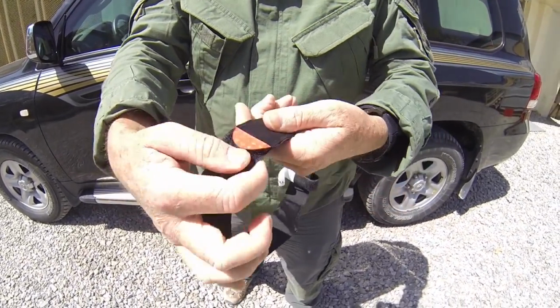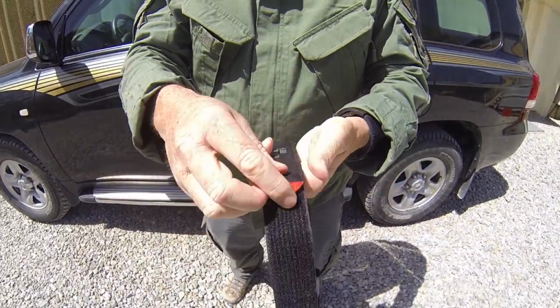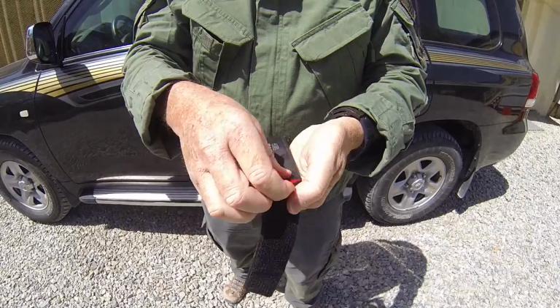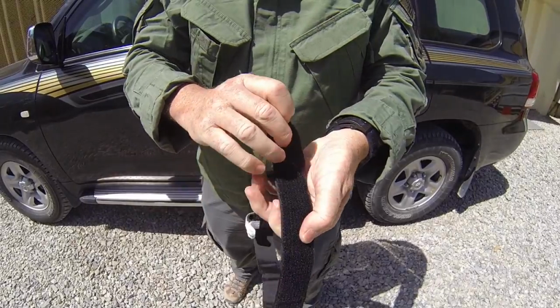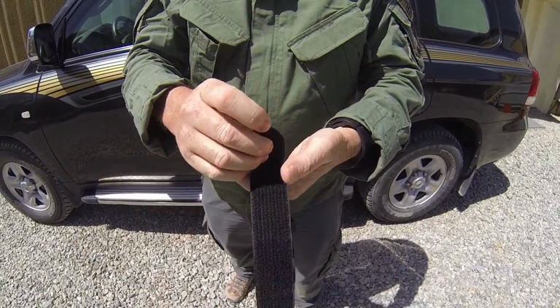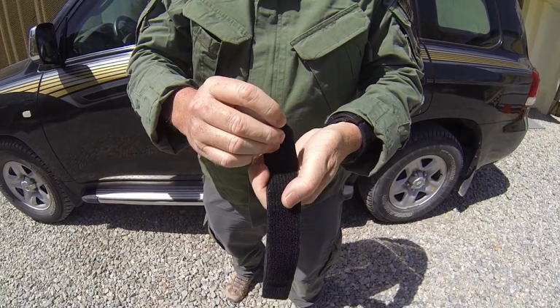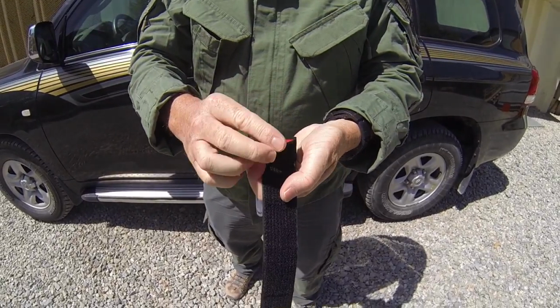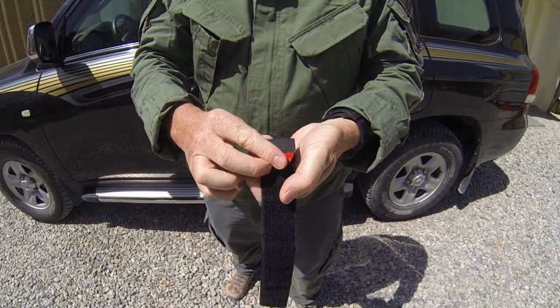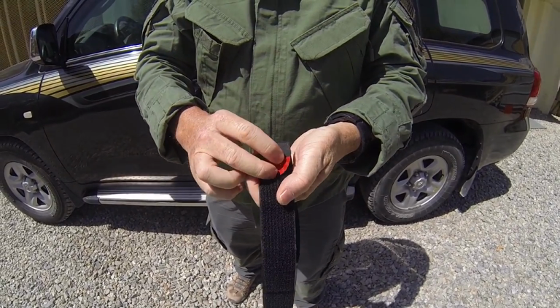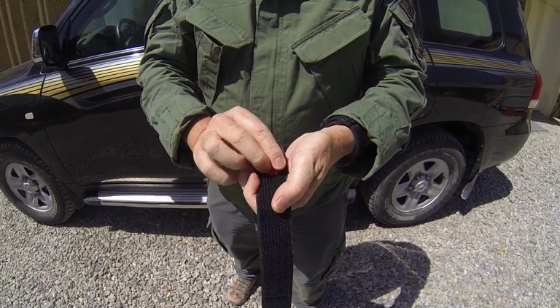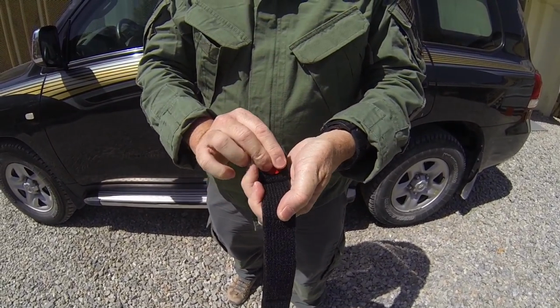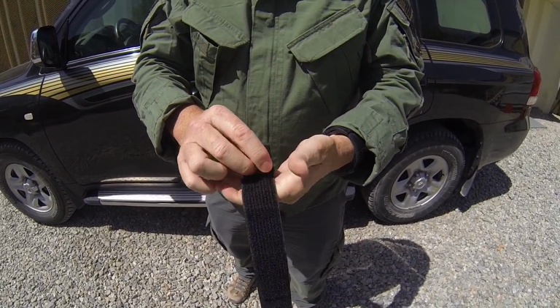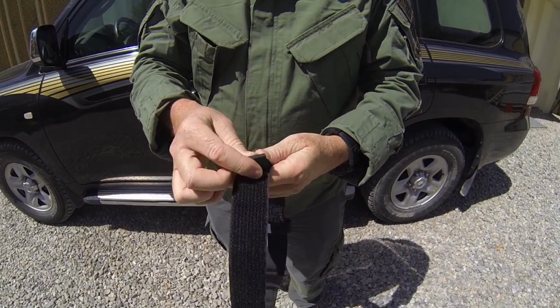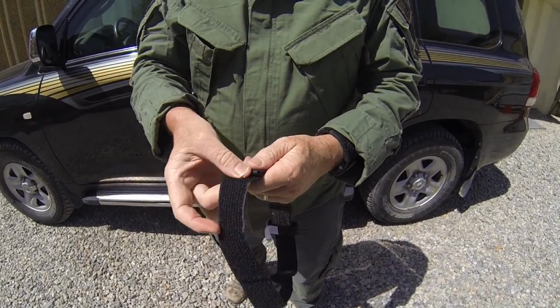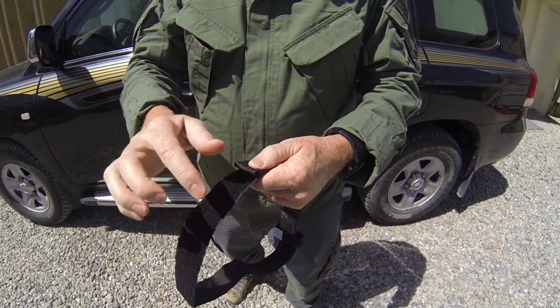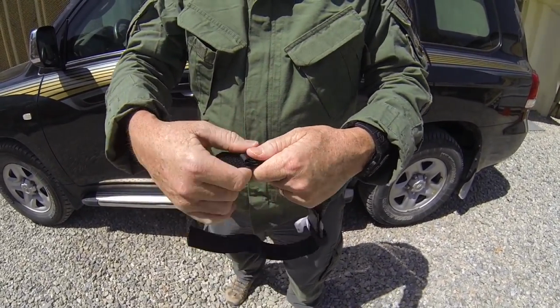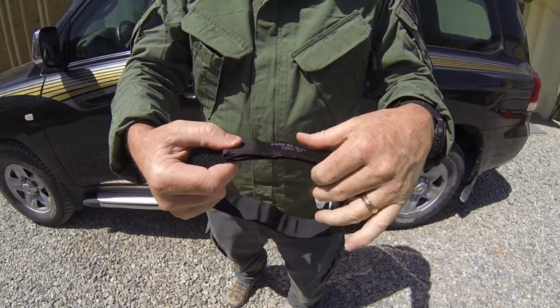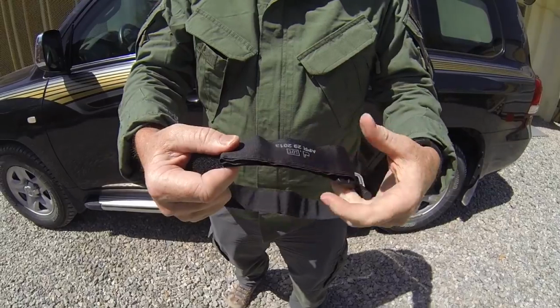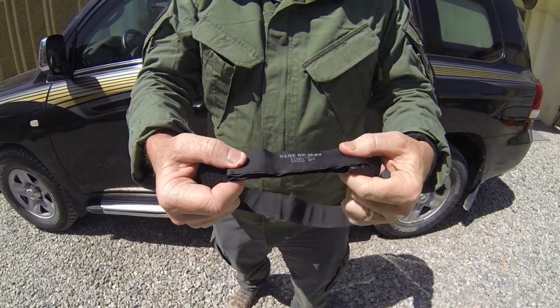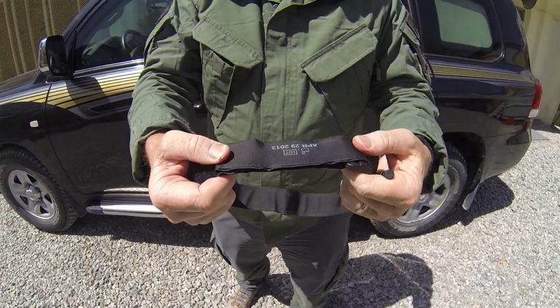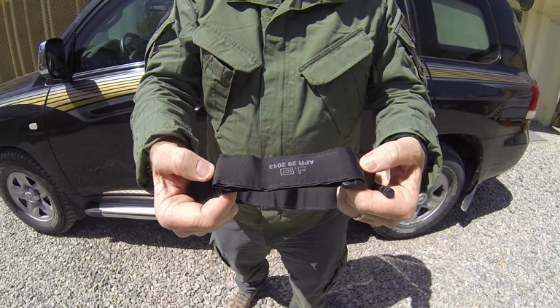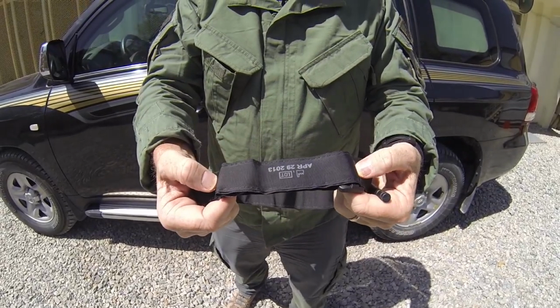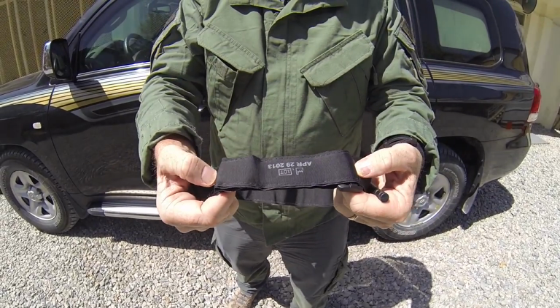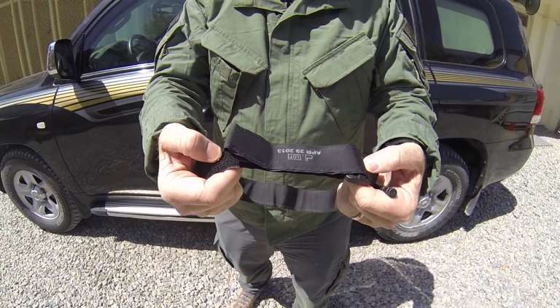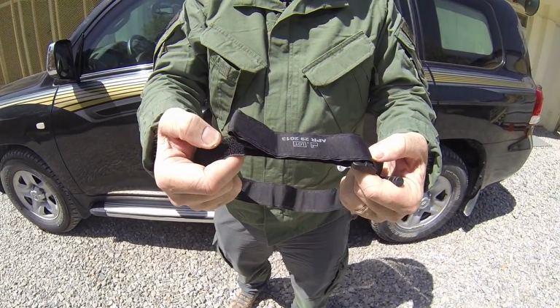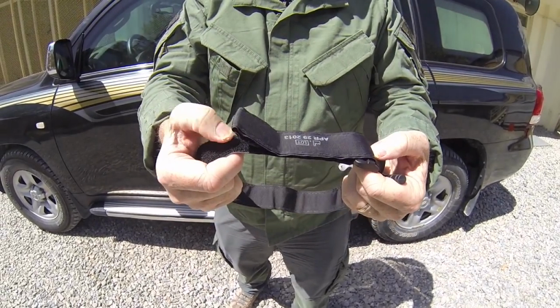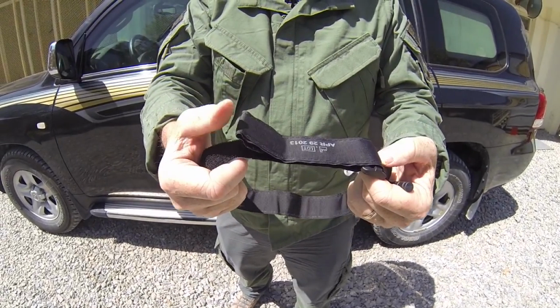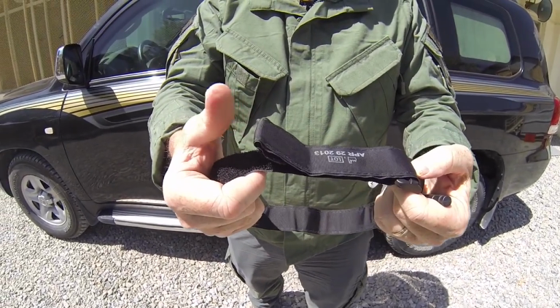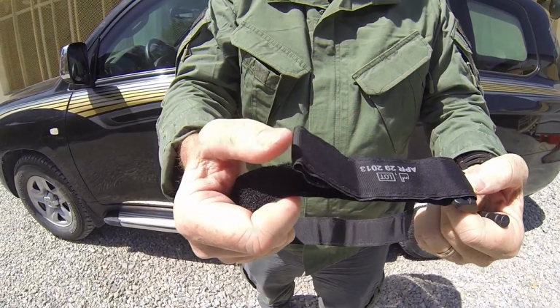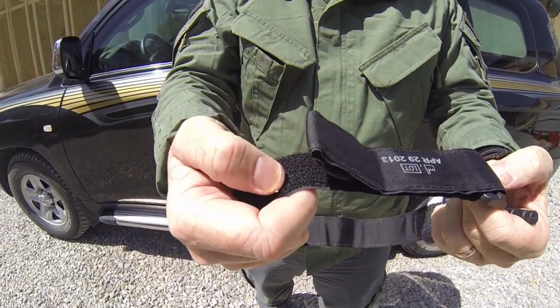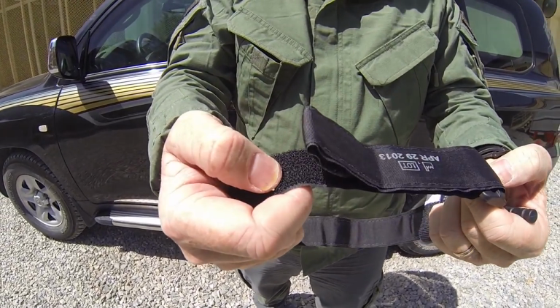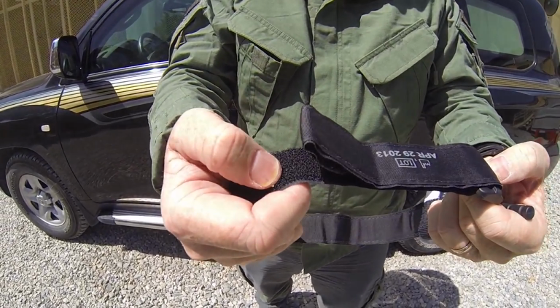I personally like to grab the red tip, fold it up on itself, and then fold it back. It will reduce the seven inches to about five and a half. But with gross motor skills, I can now grab the end of the tourniquet.